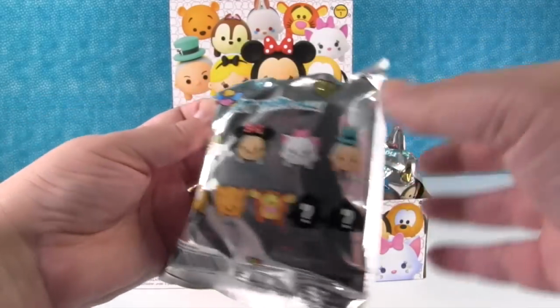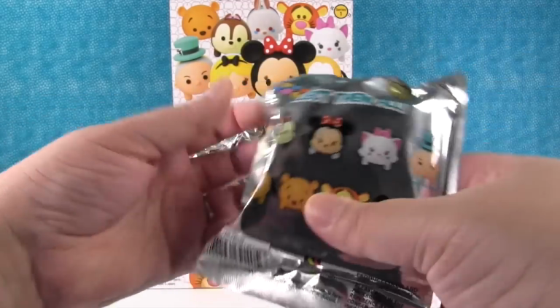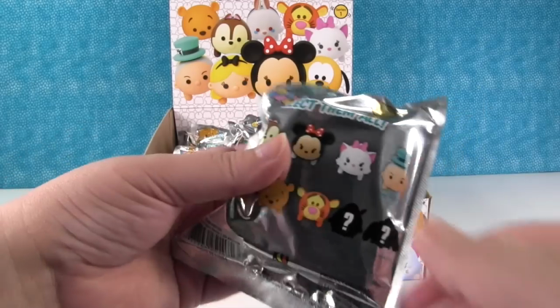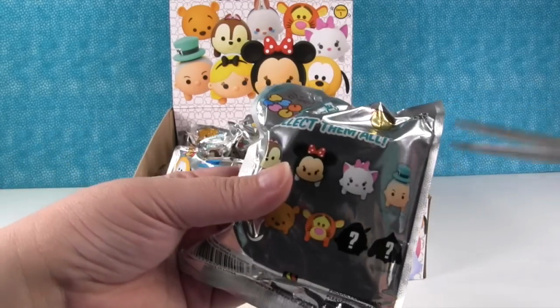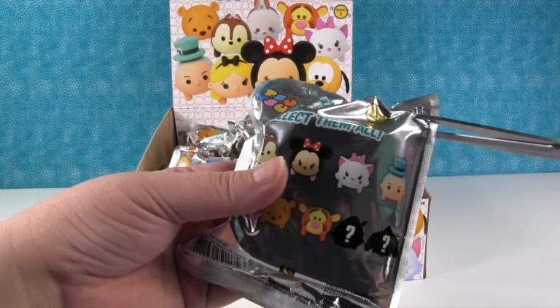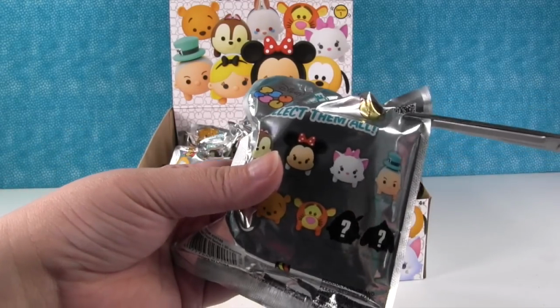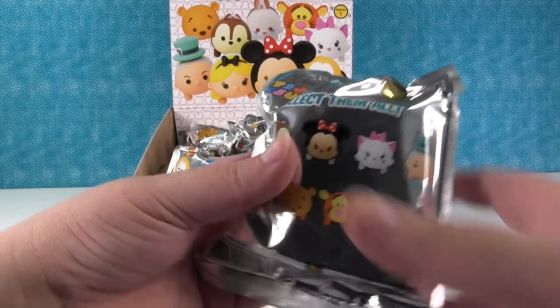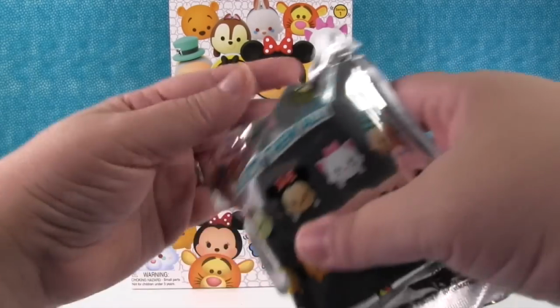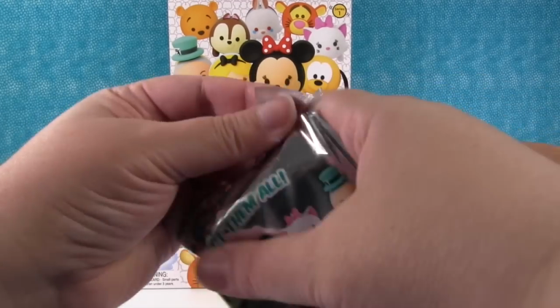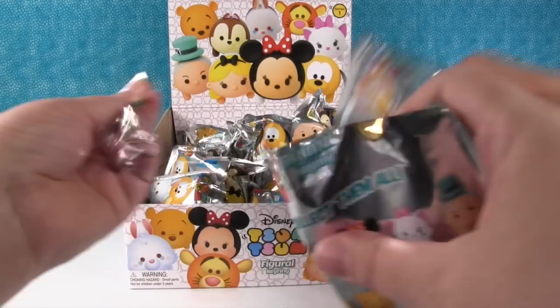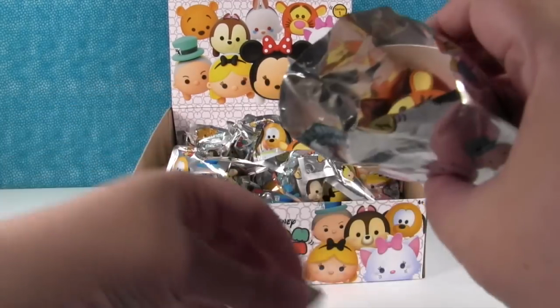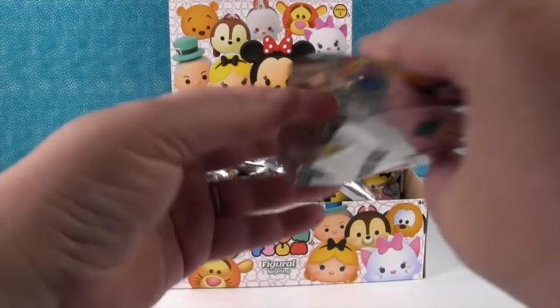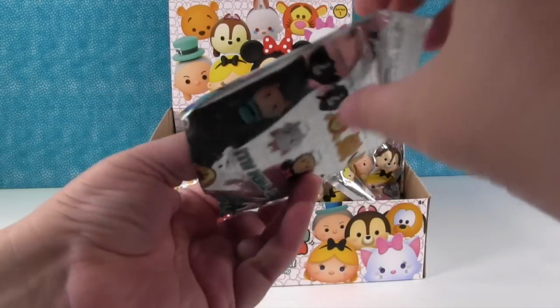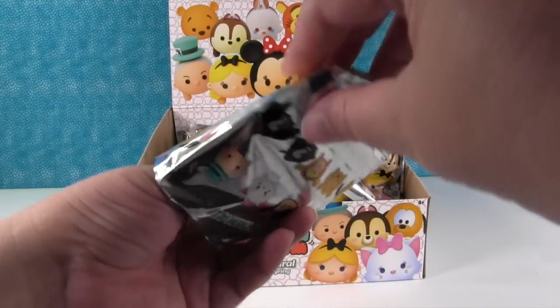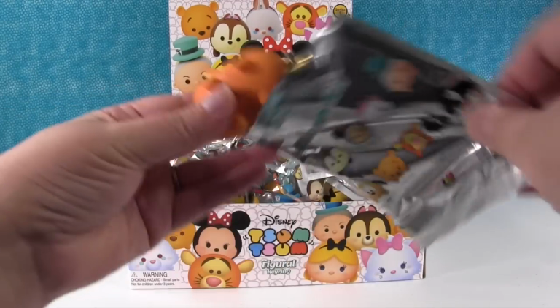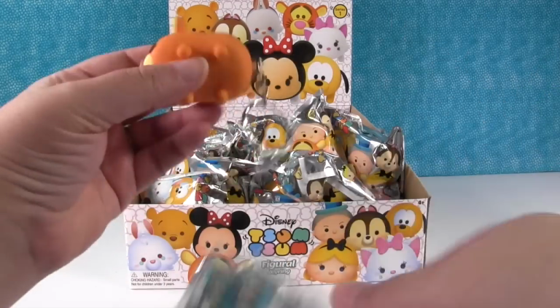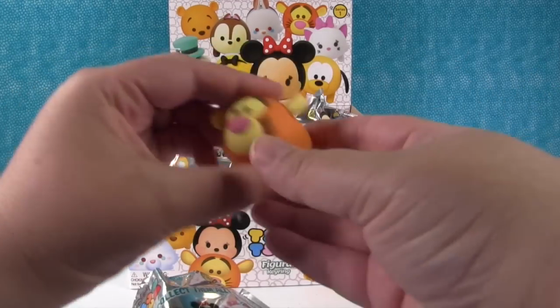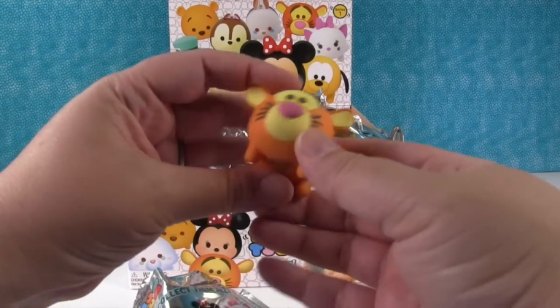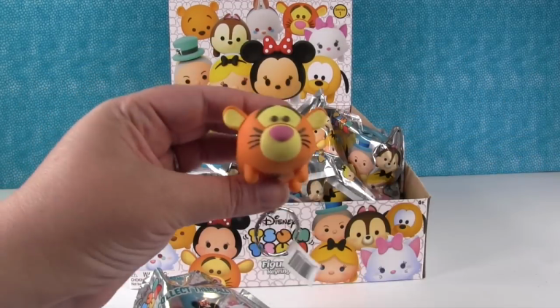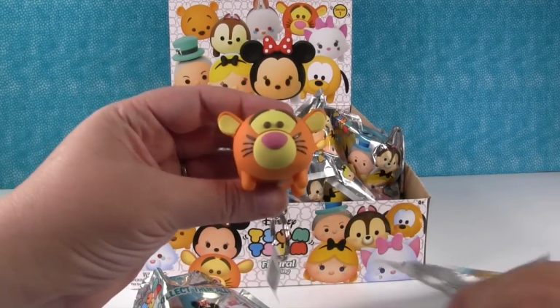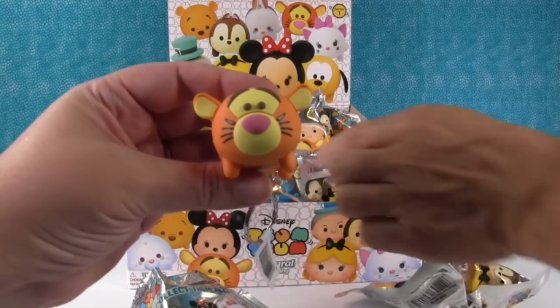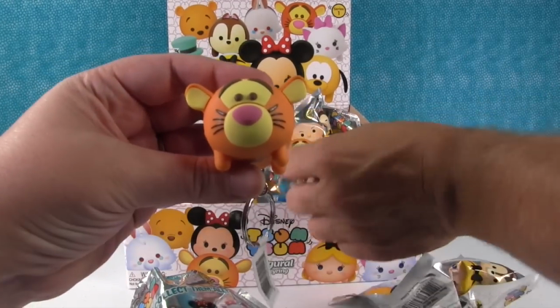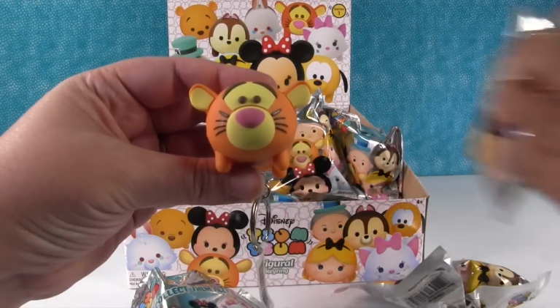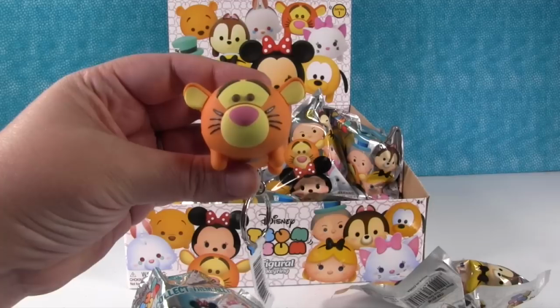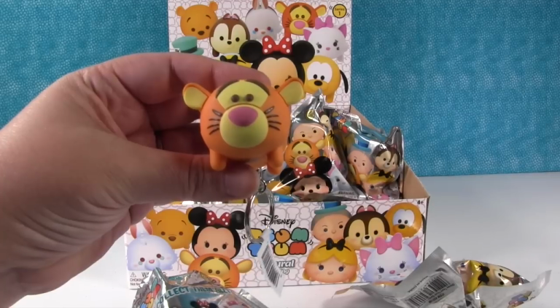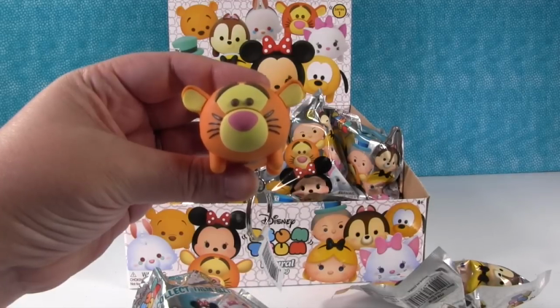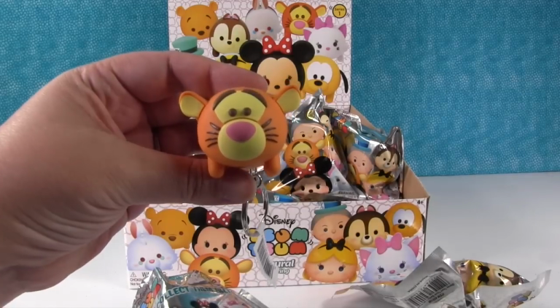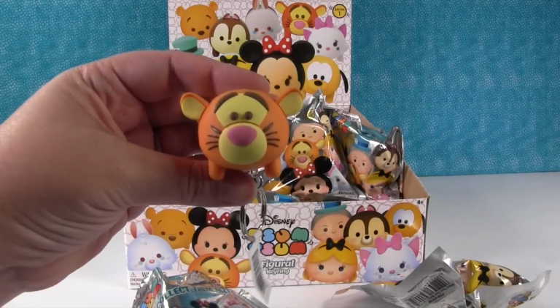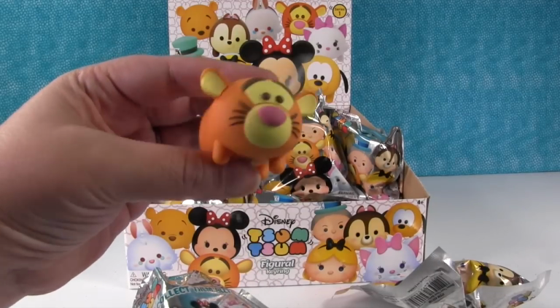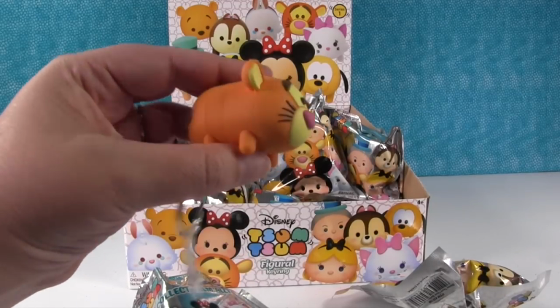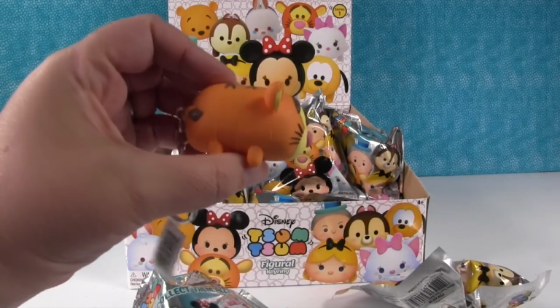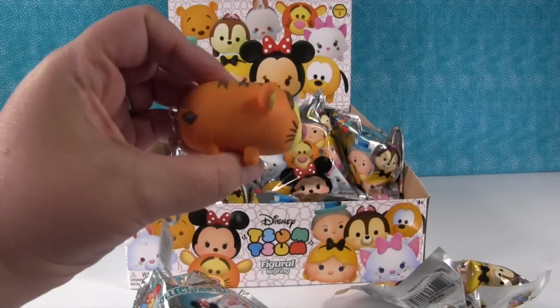There is no tear strip — these don't have tear strips. Our first one is Tigger. Tigger is so cute, Tigger is adorable.